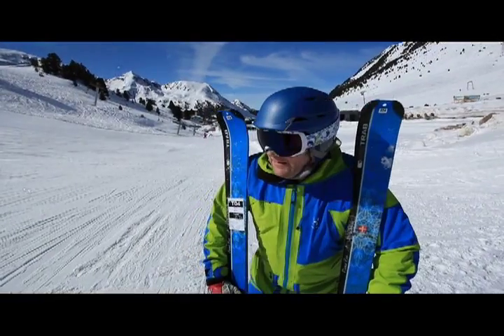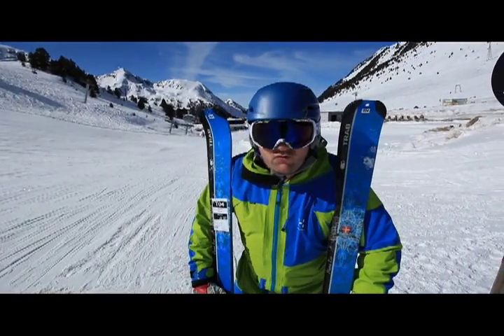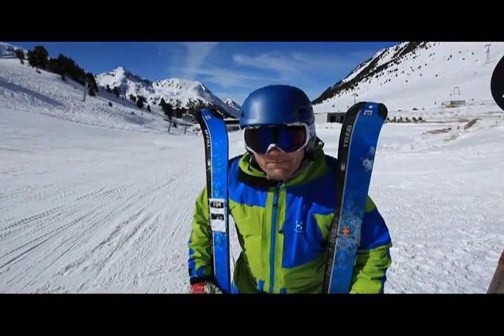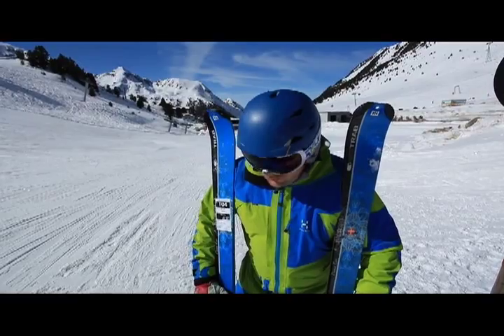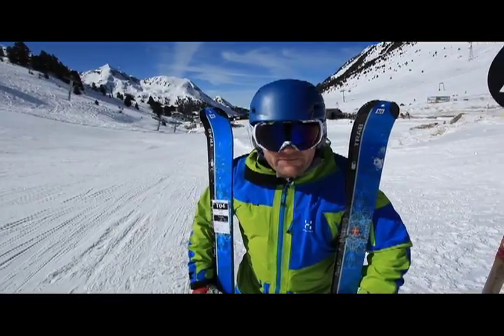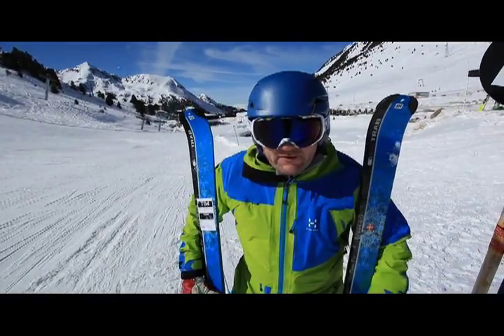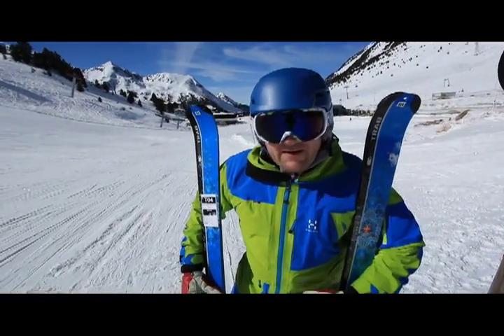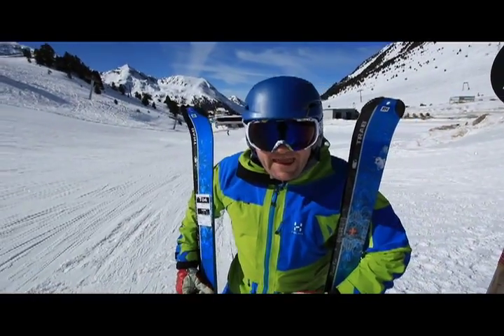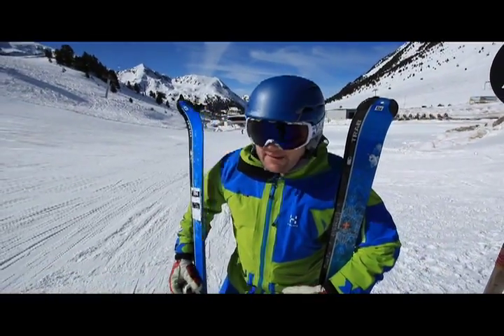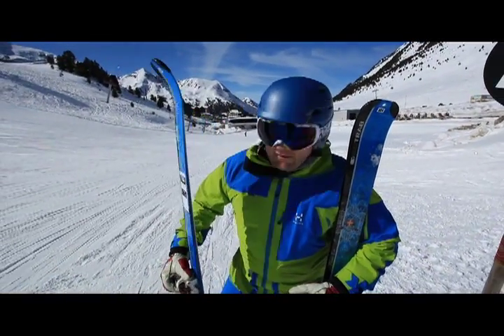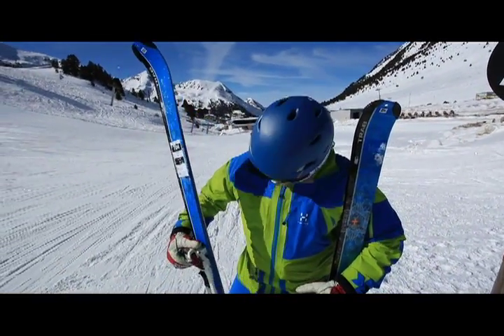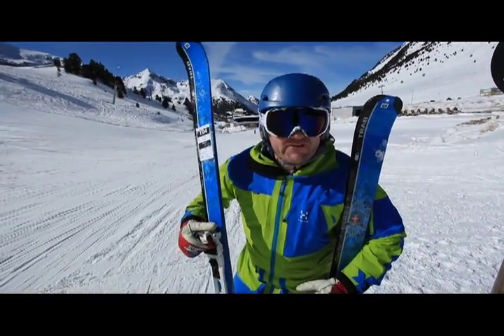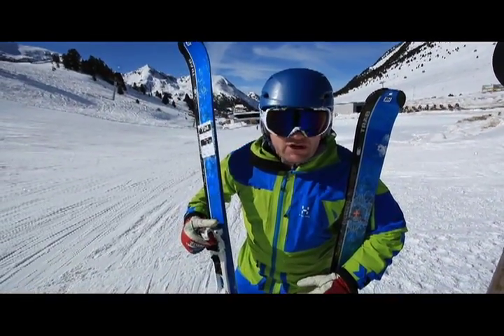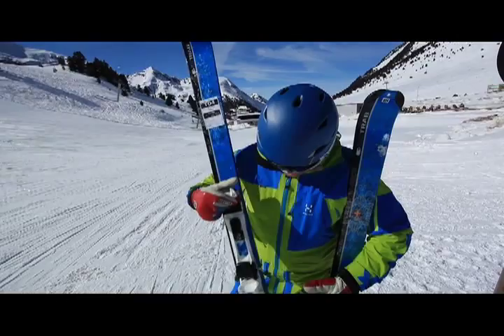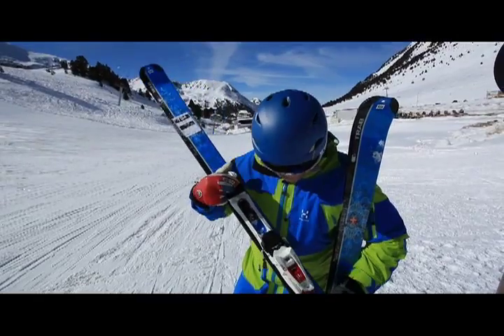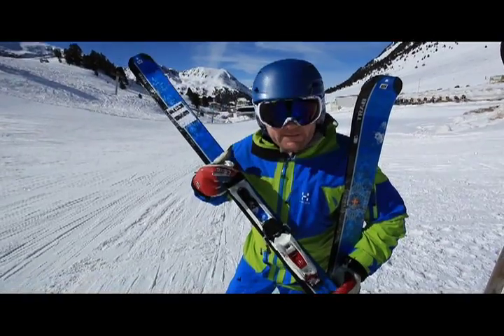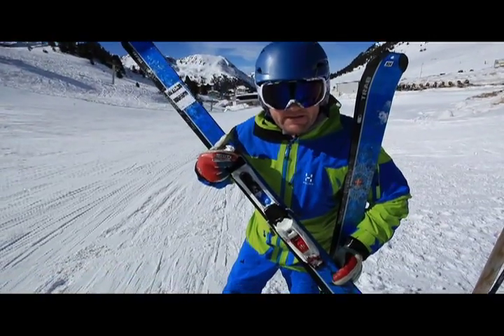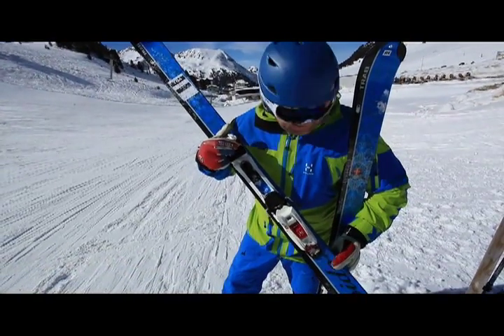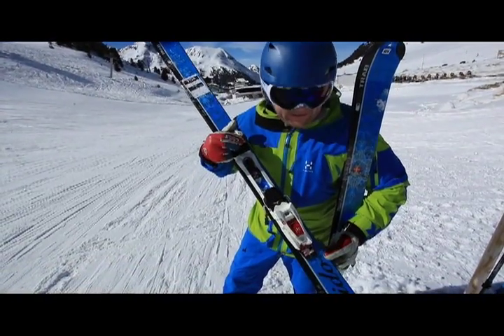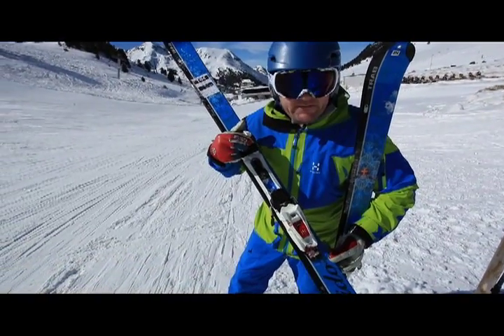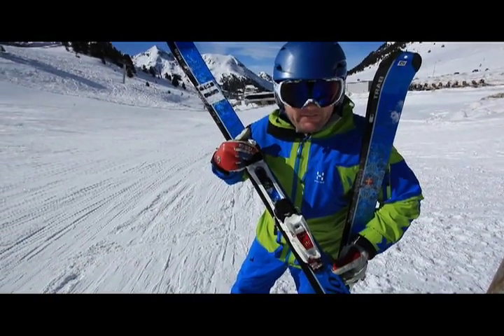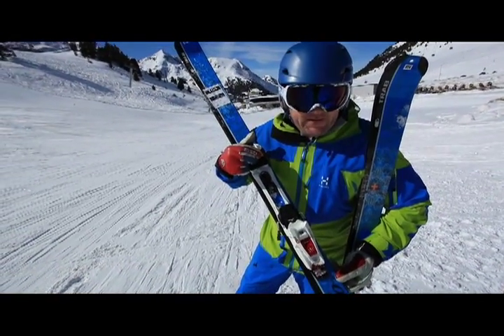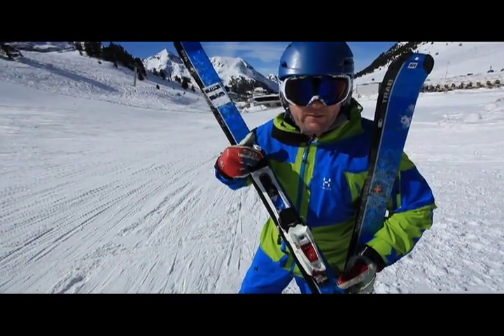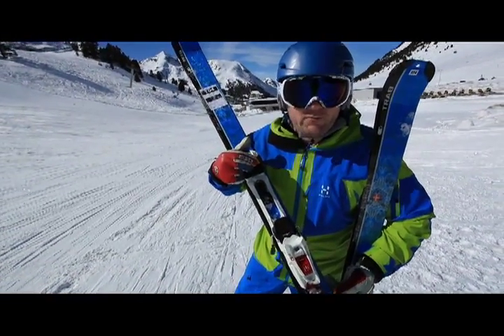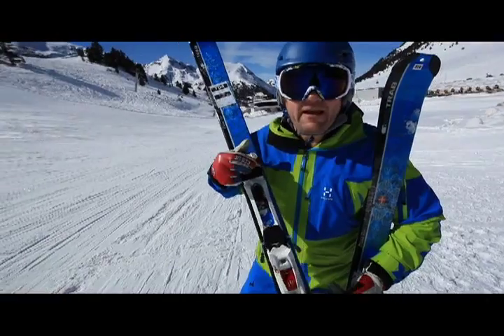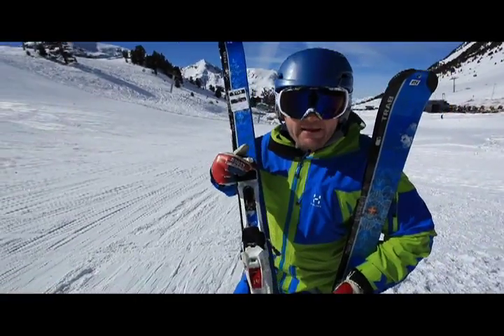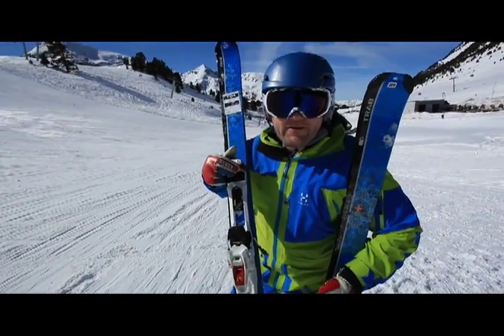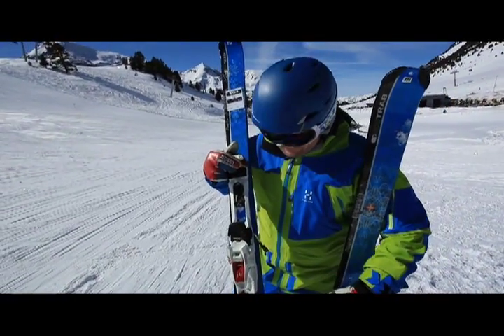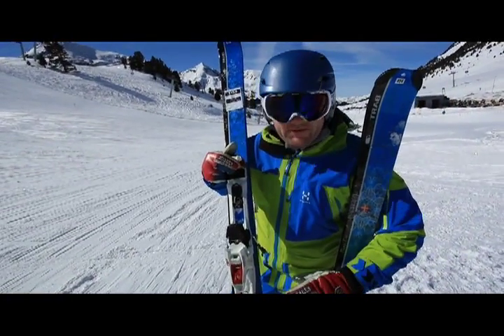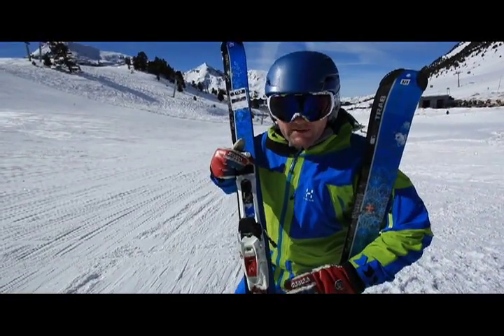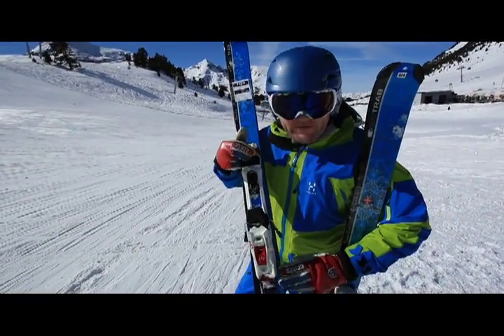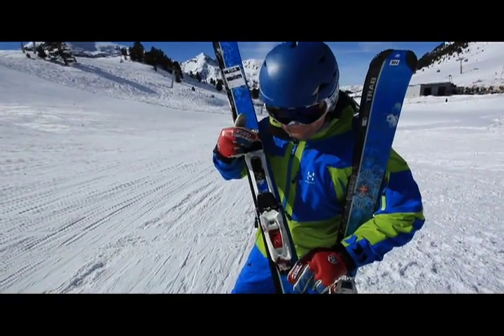Okay, Trab. Trab are masters of making some air and making it into a sort of ski shape. We did a piece in the magazine this year about a visit to the factory where I saw them wrapping air in various bits of carbon and such like in a 14-layer process.